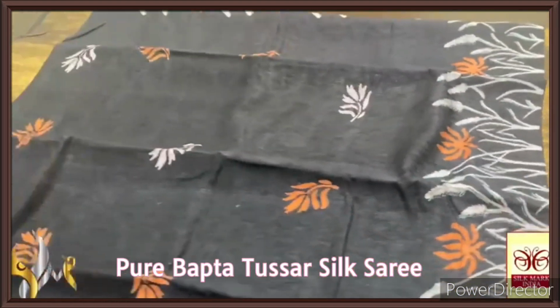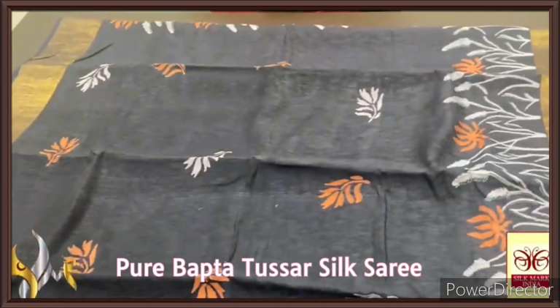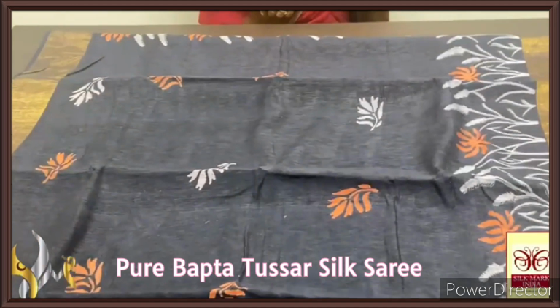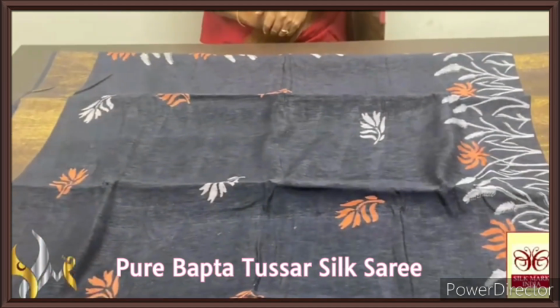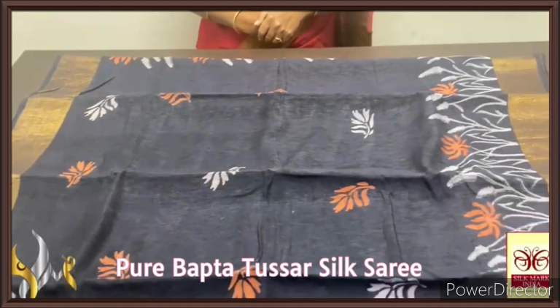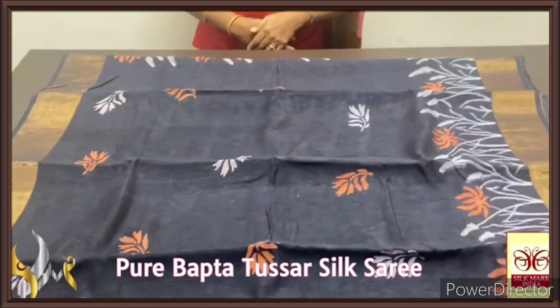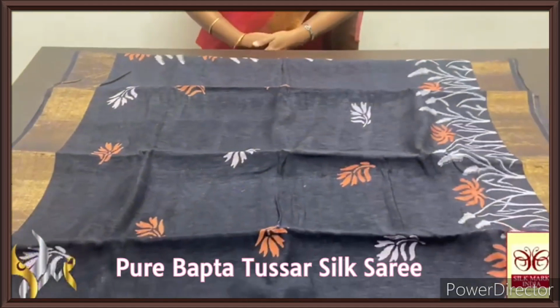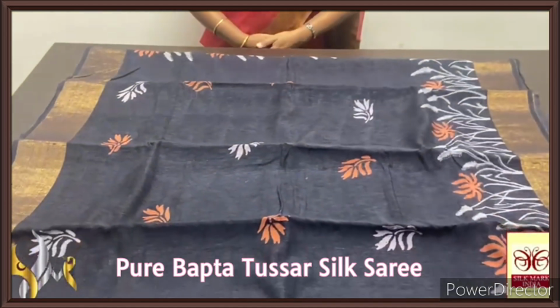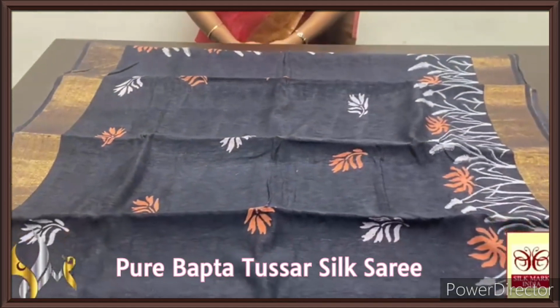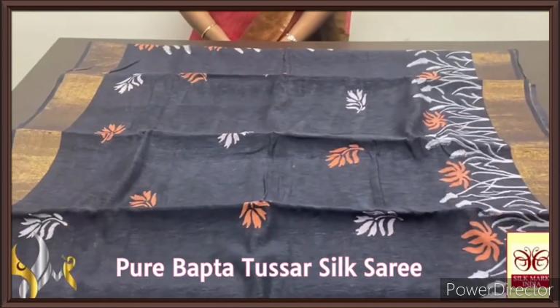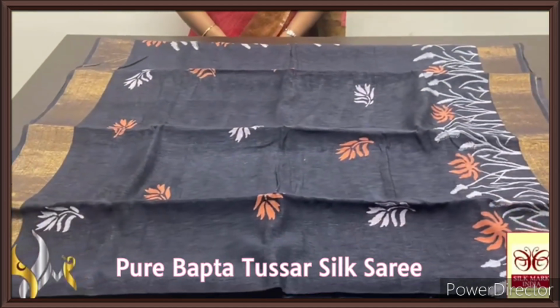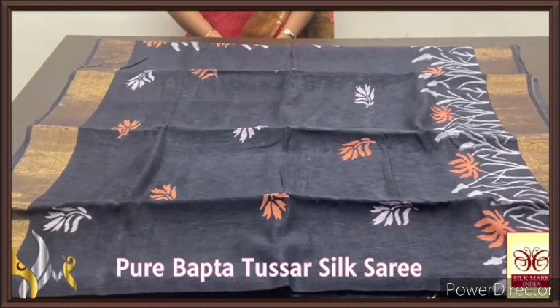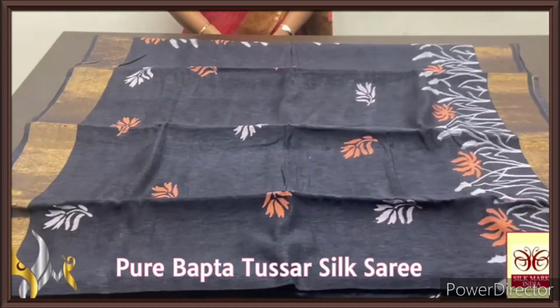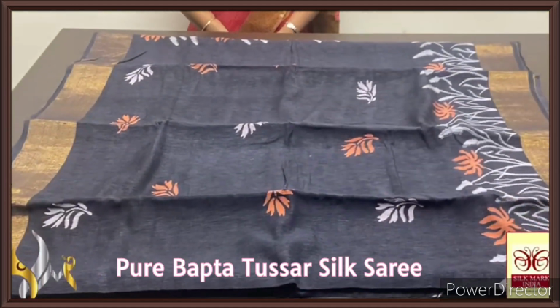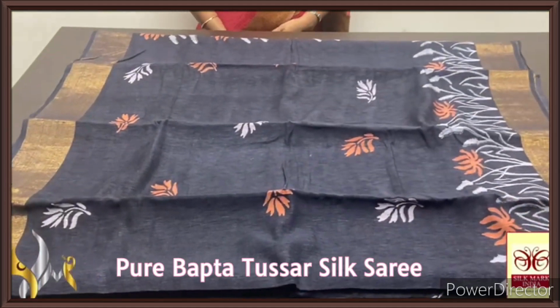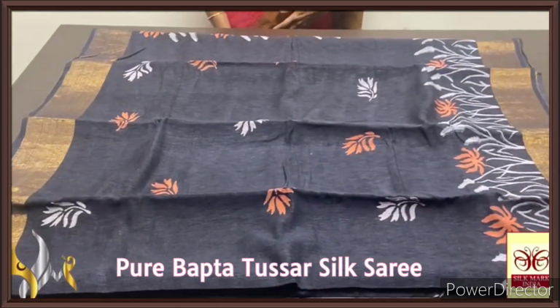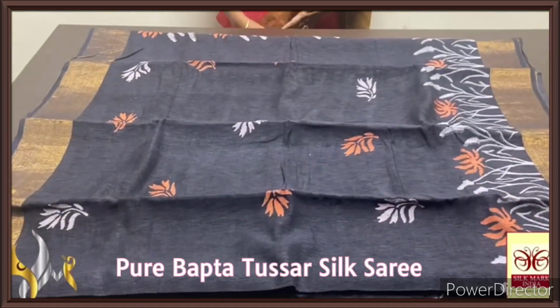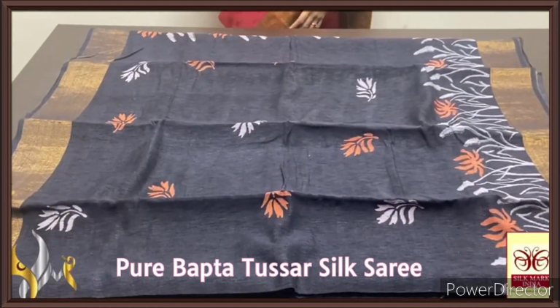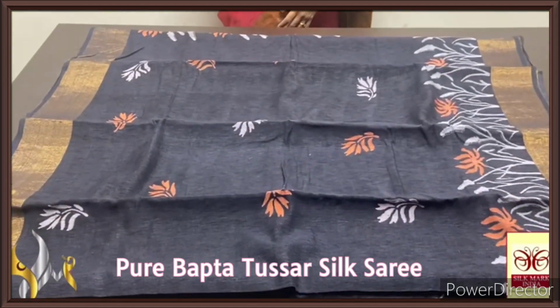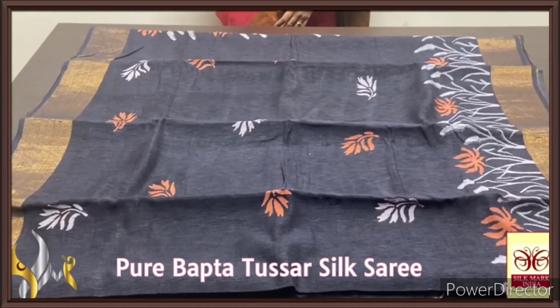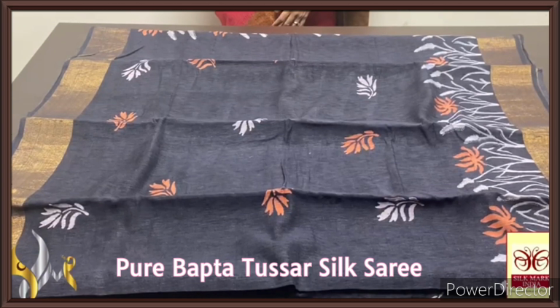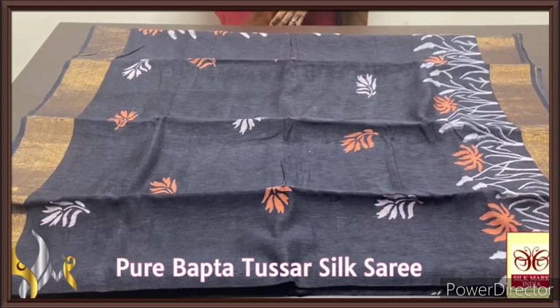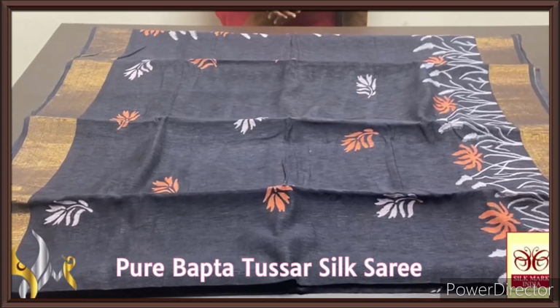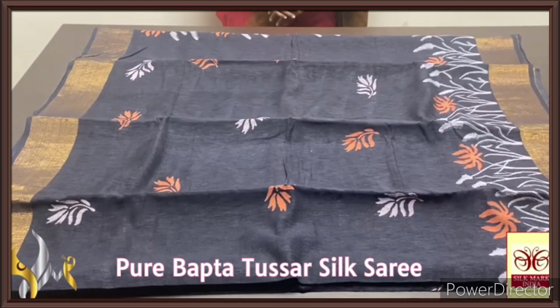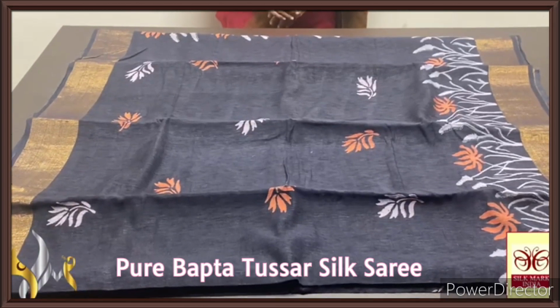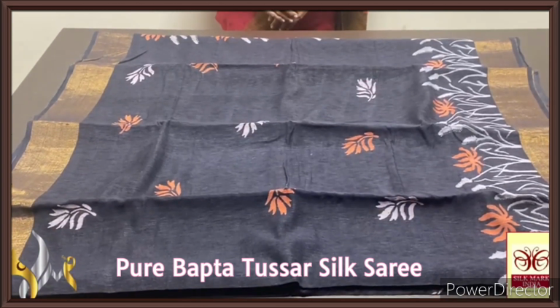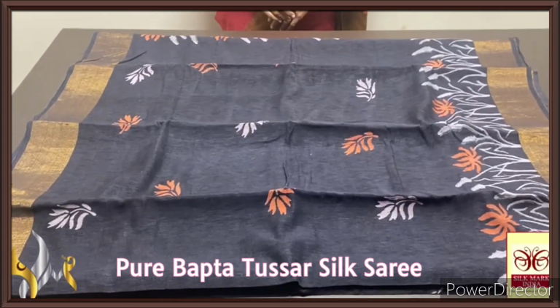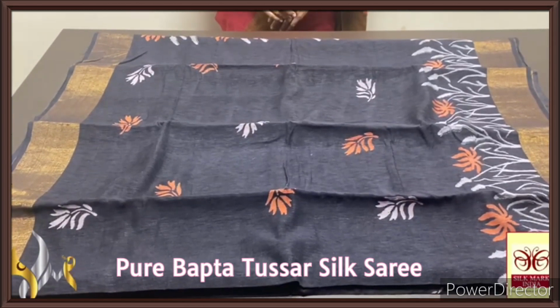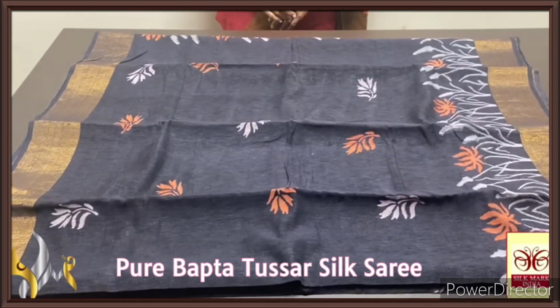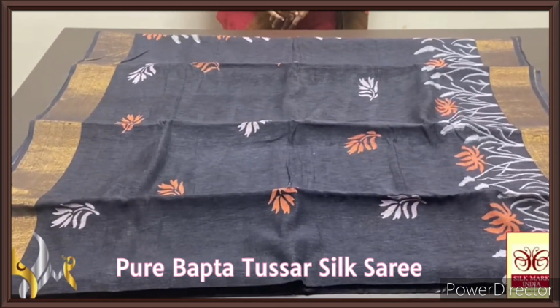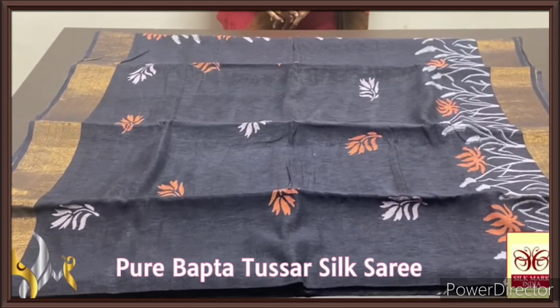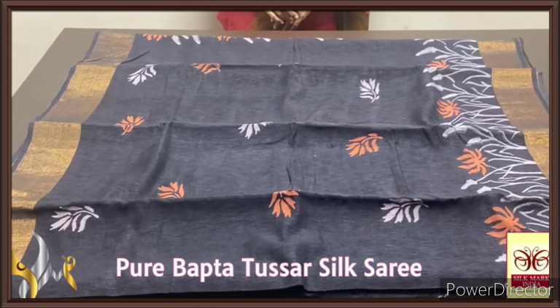Beautiful version of tasa — a Bhakta tasa, very beautiful saree, a very nice and exclusive collection. Thank you.